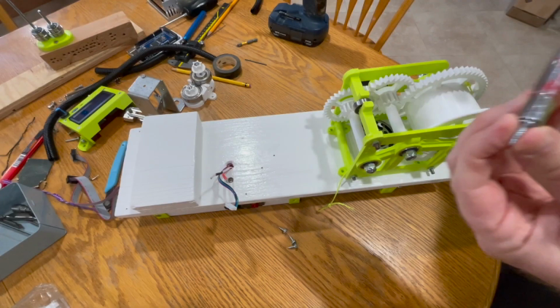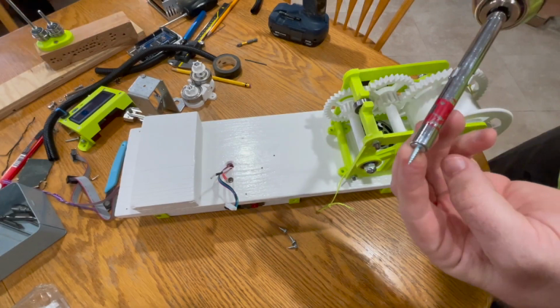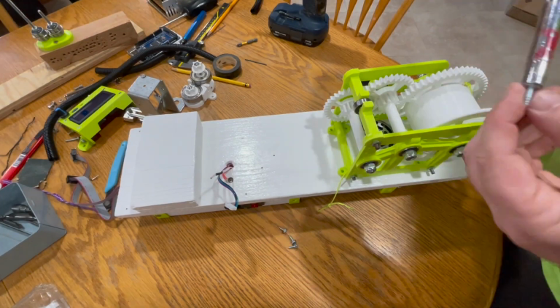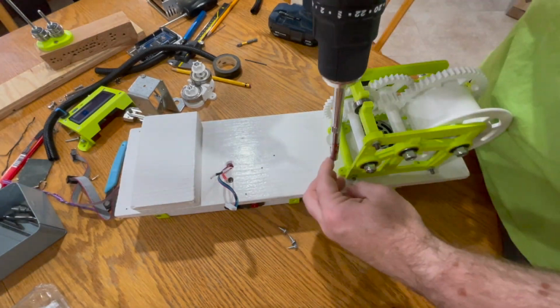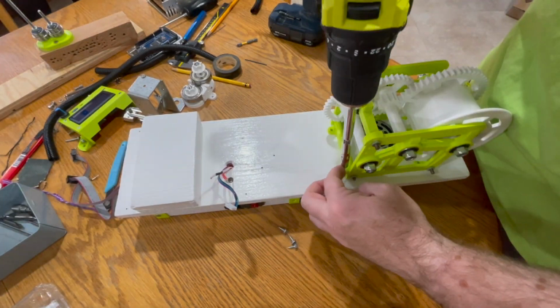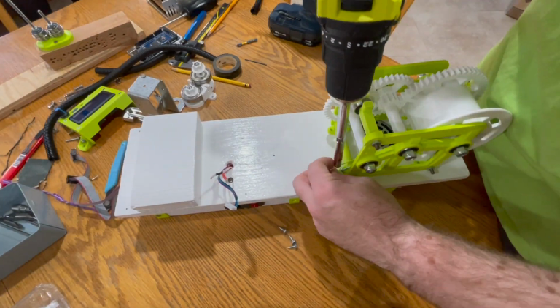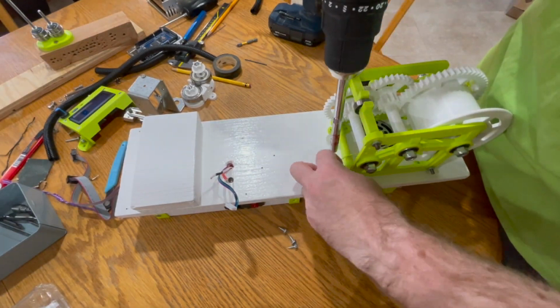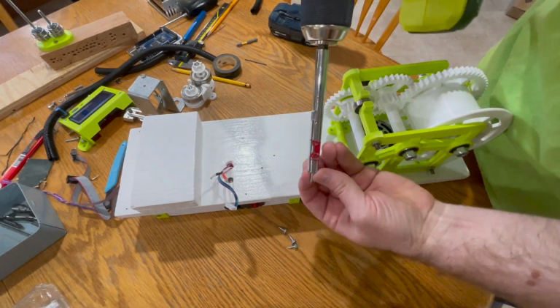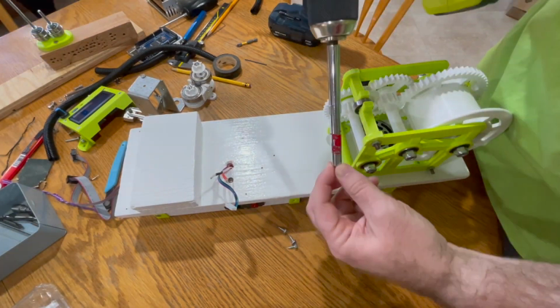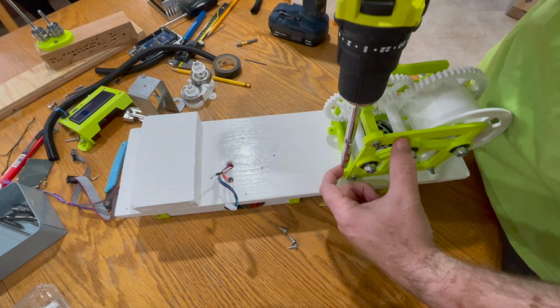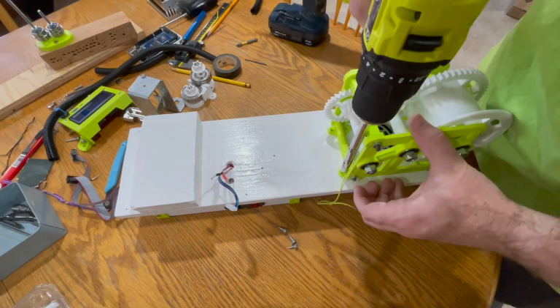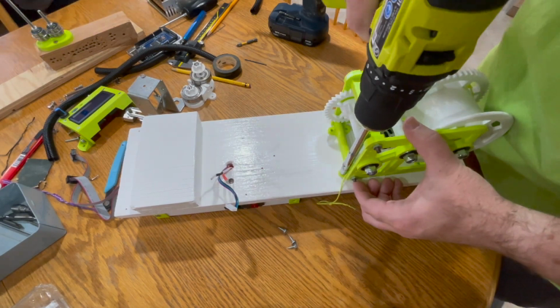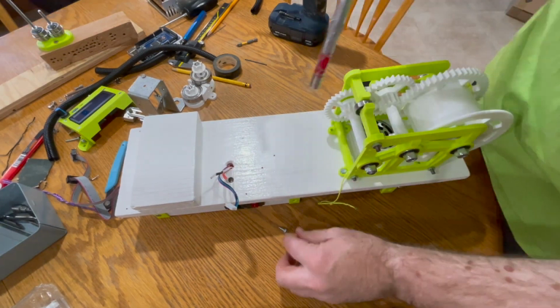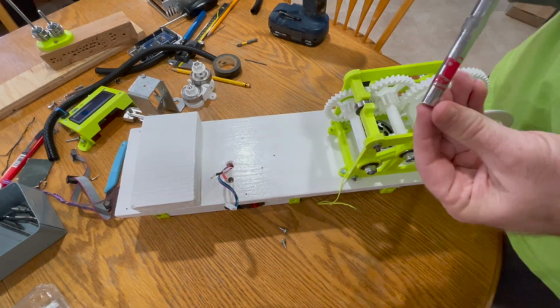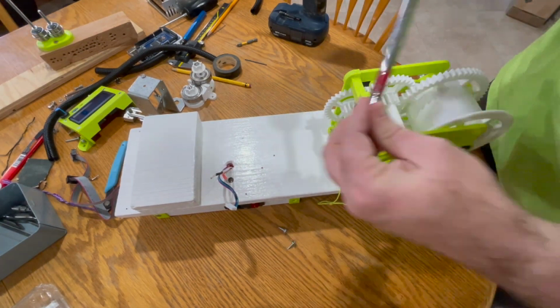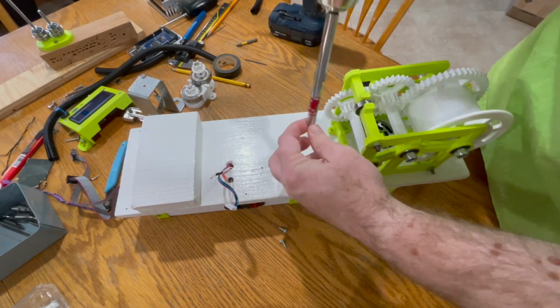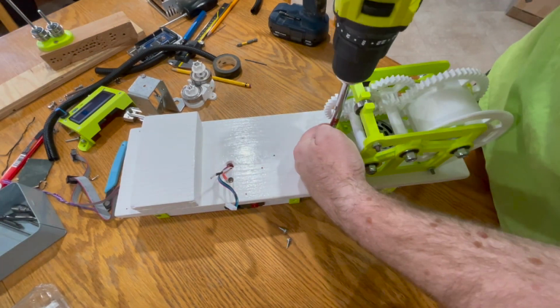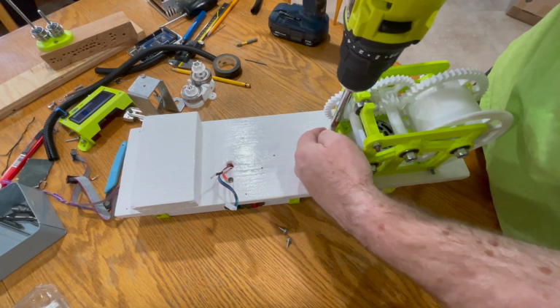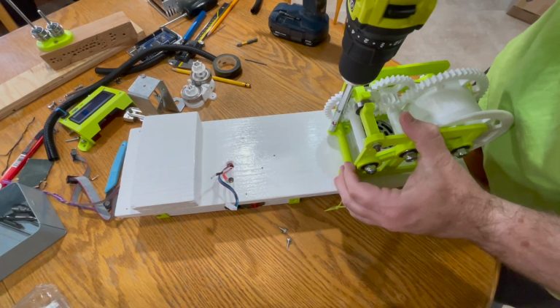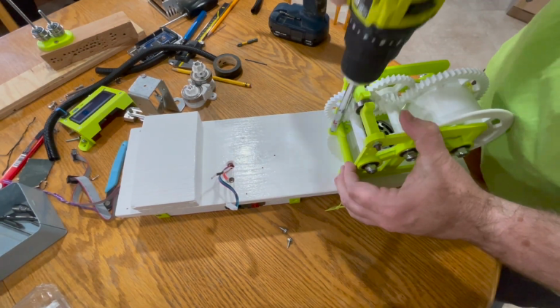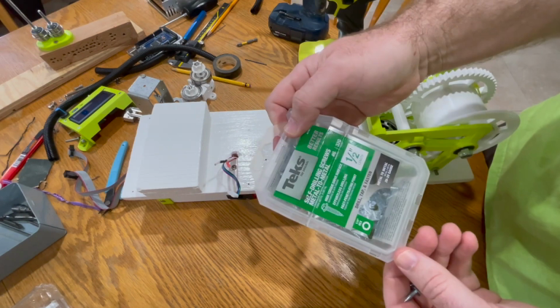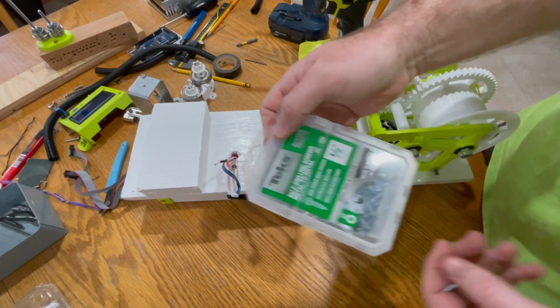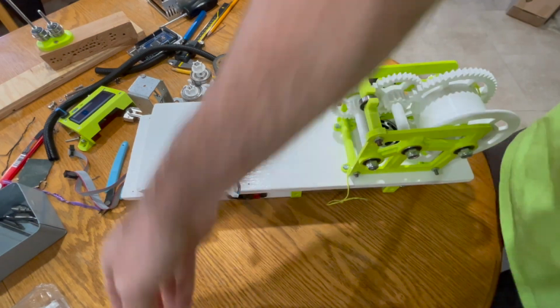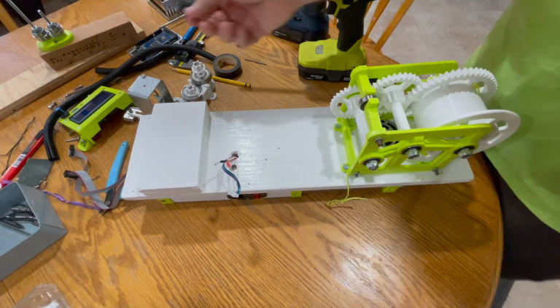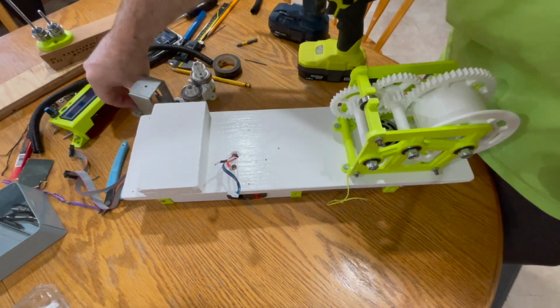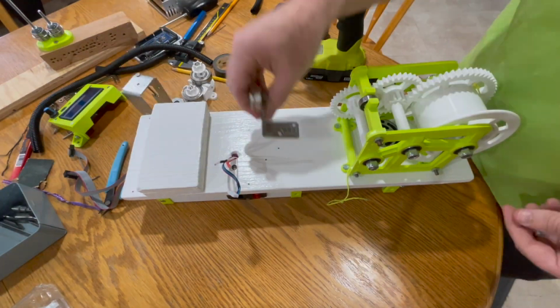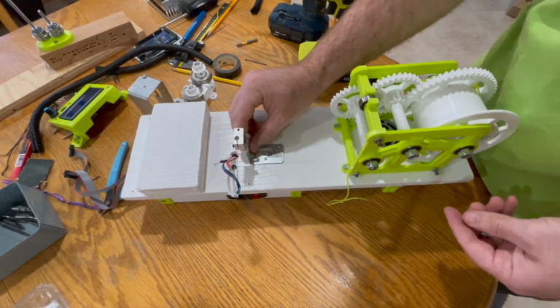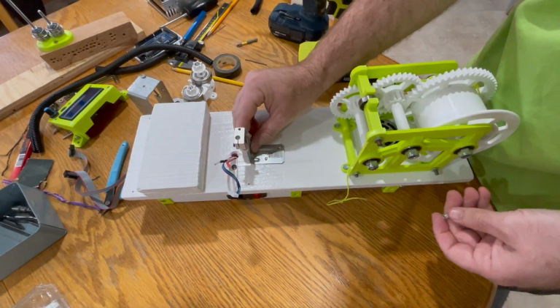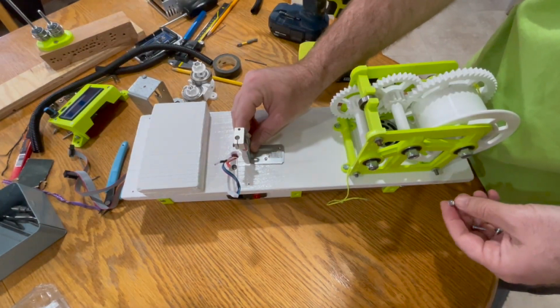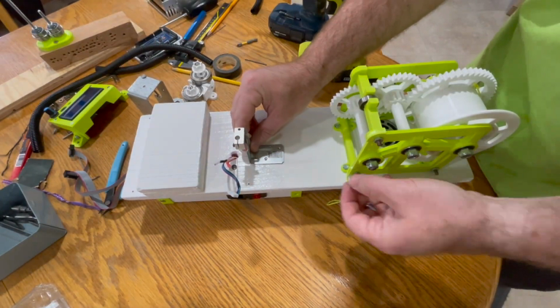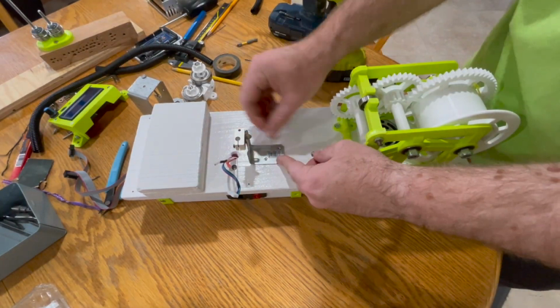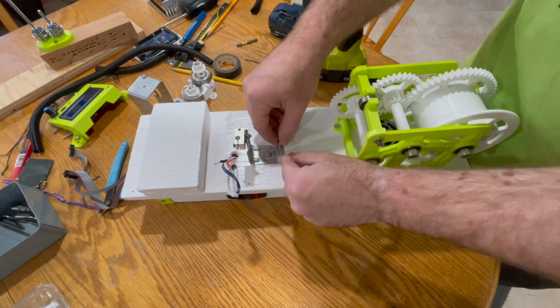We chose to put the spool over the exhaust fan opposite the shredder block because it cools the filament quicker. We attached the extruder to the middle of the board lined up with the spool.